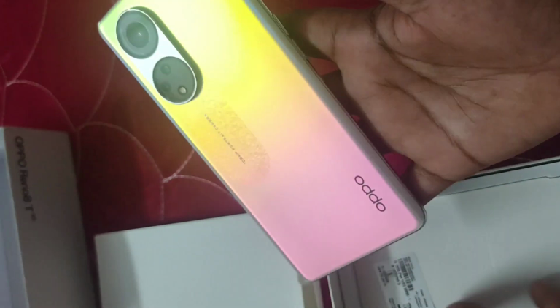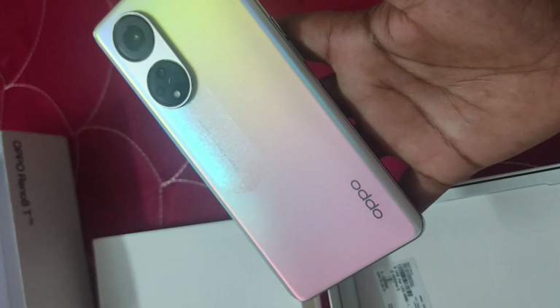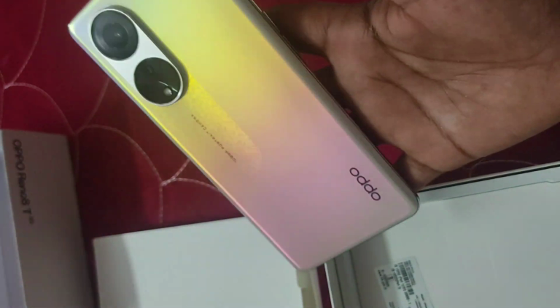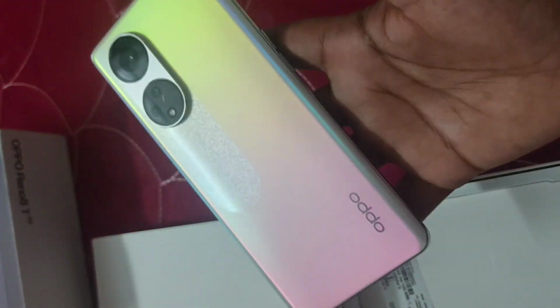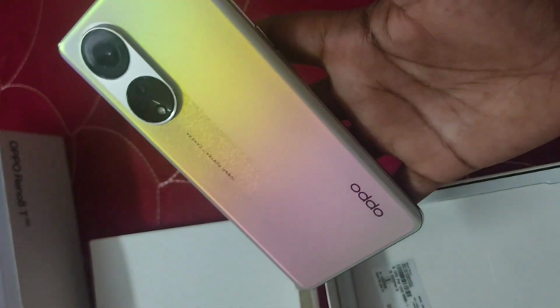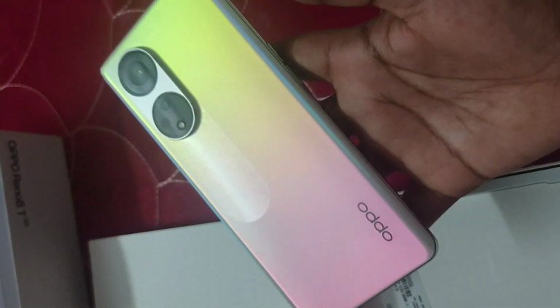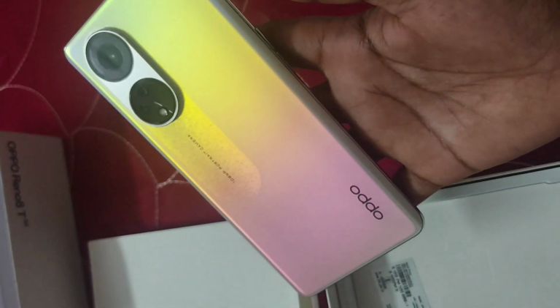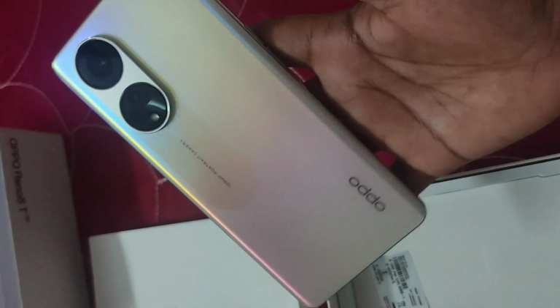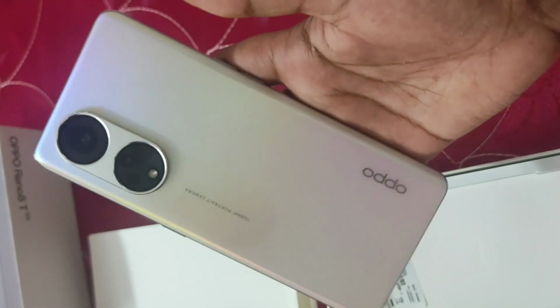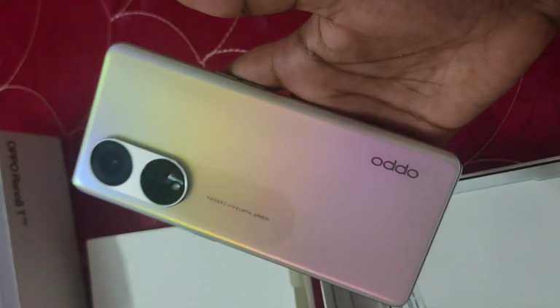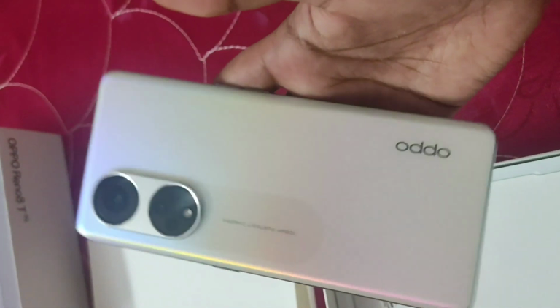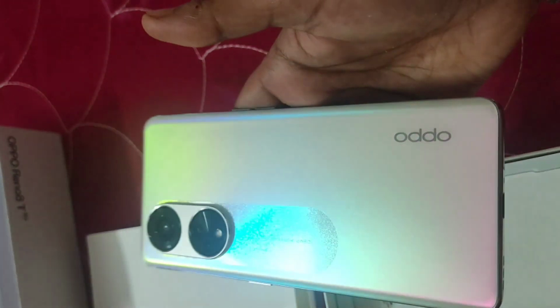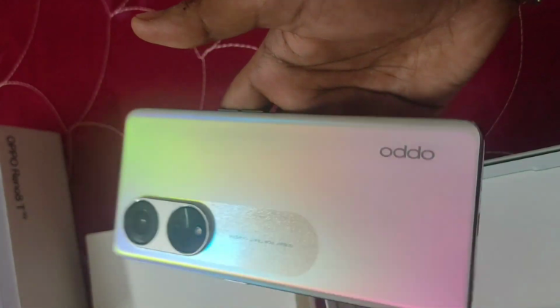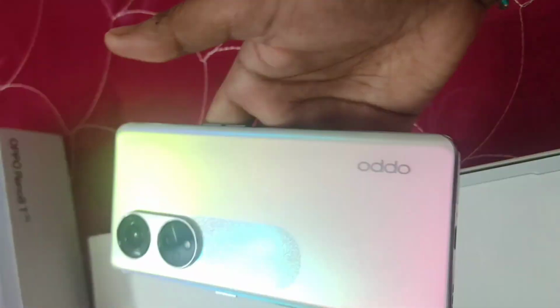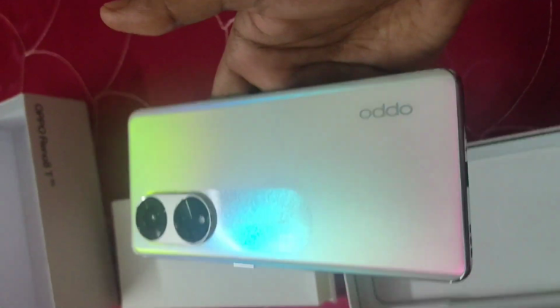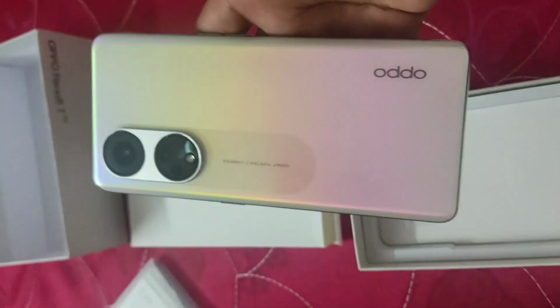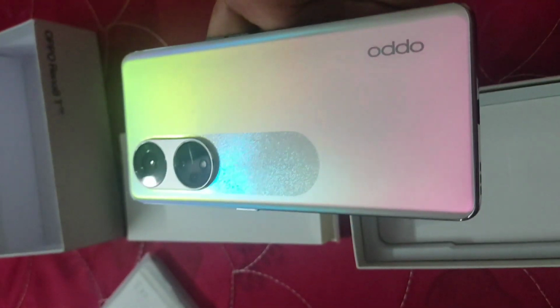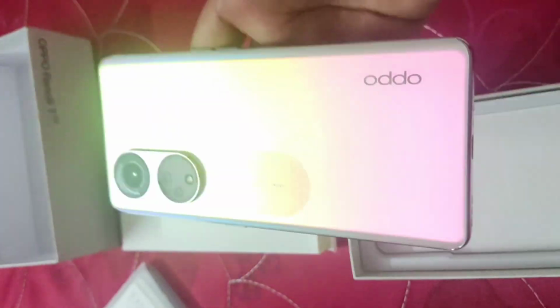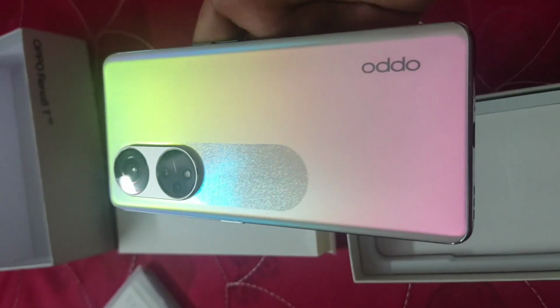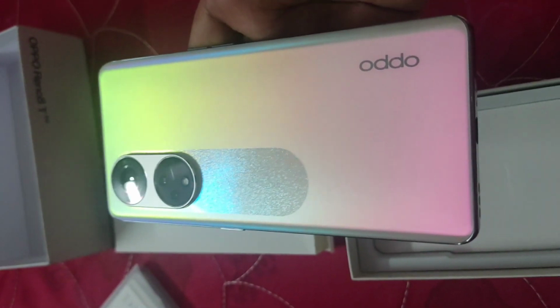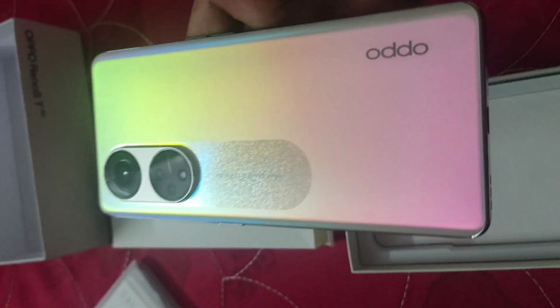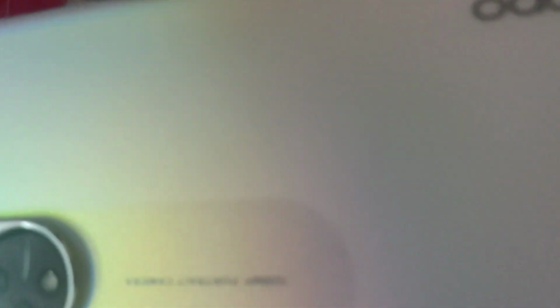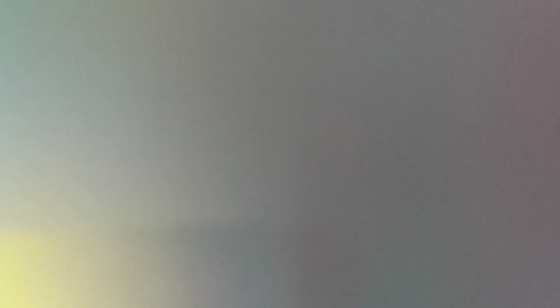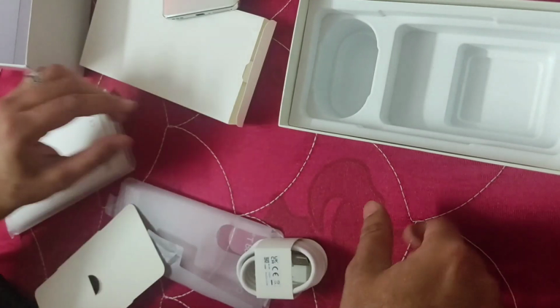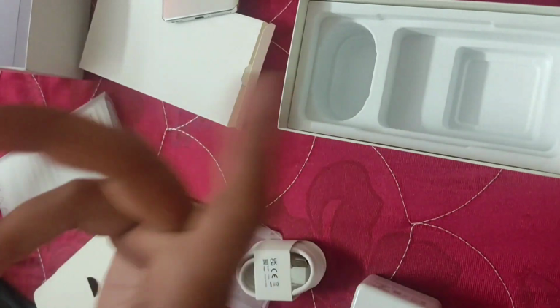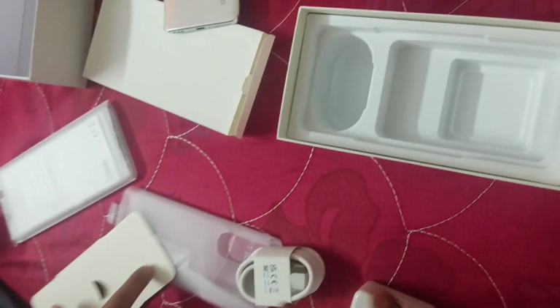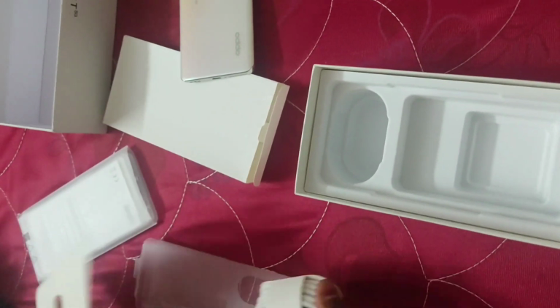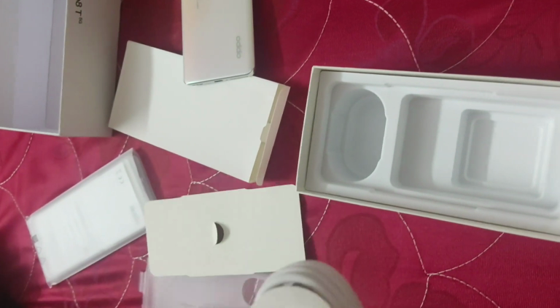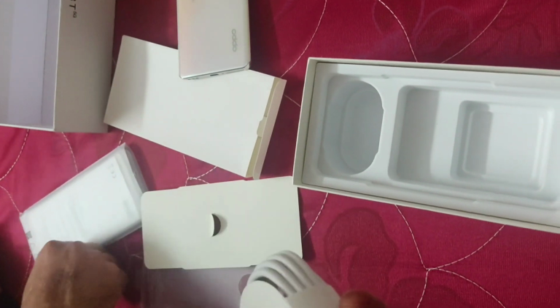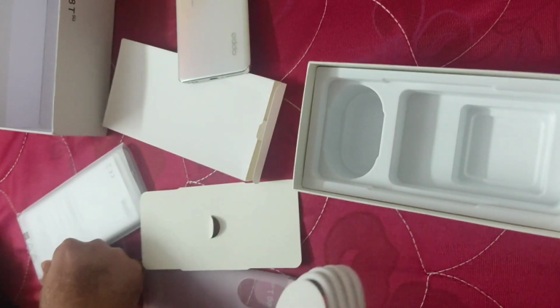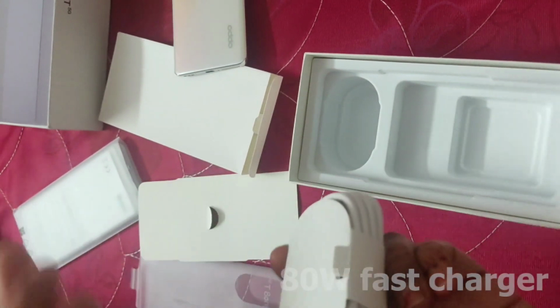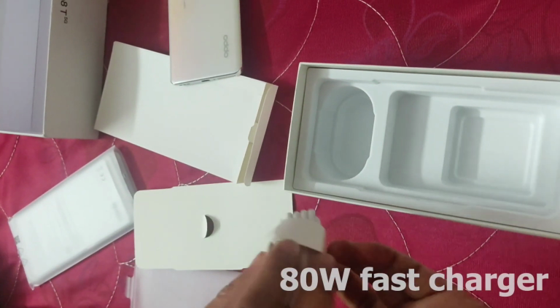This is a very lightweight phone. I don't like heavy phones, so this phone is very lightweight and you can easily carry it.